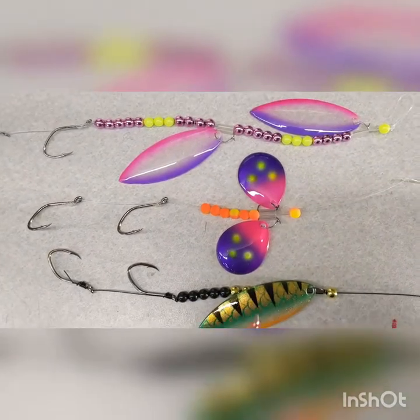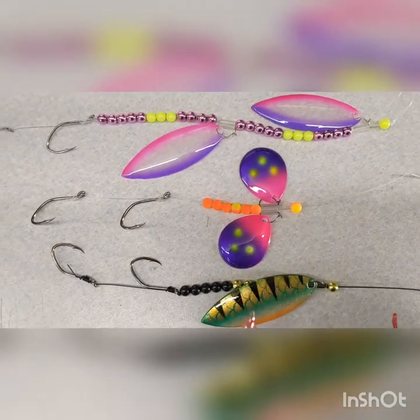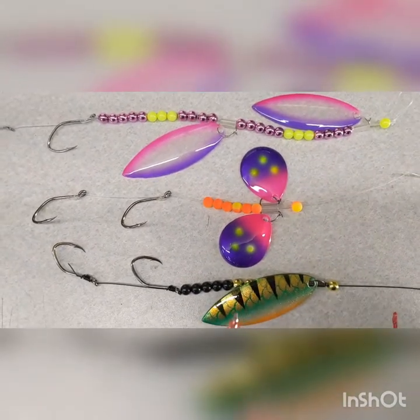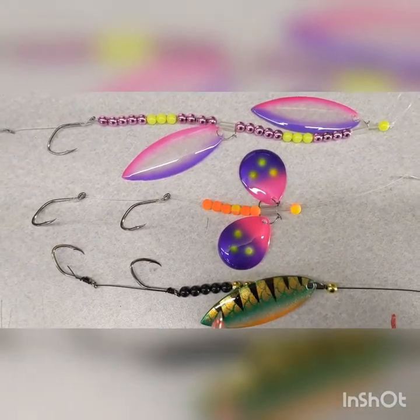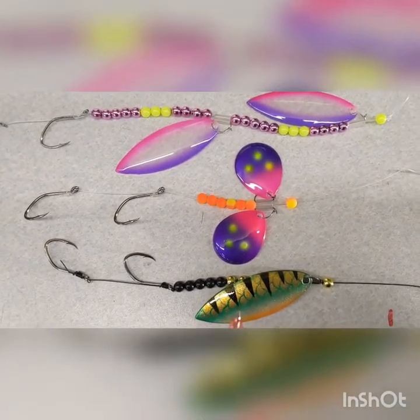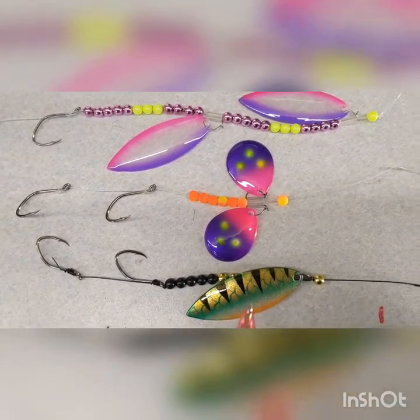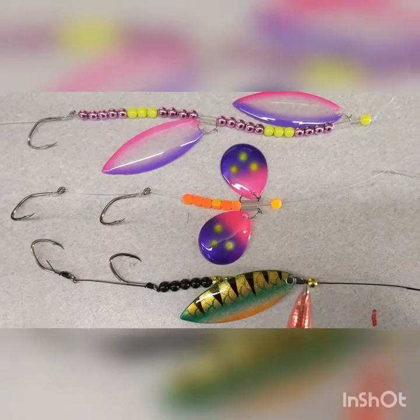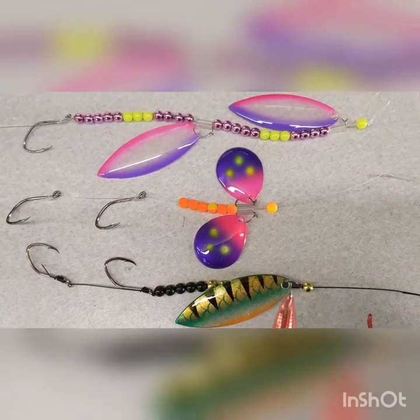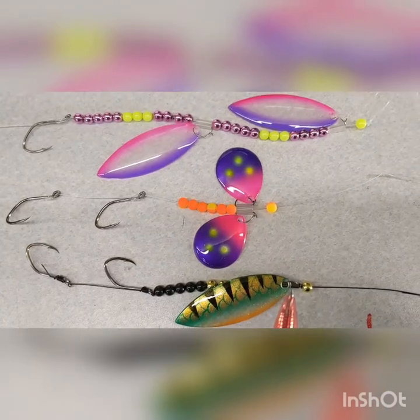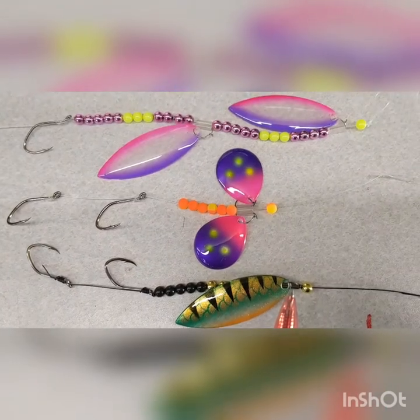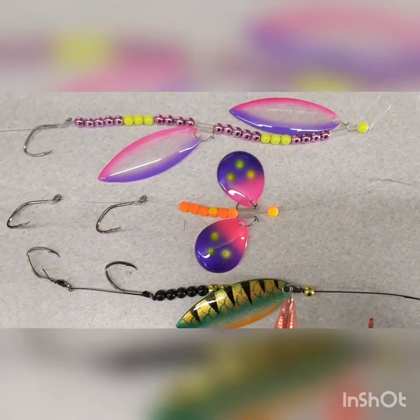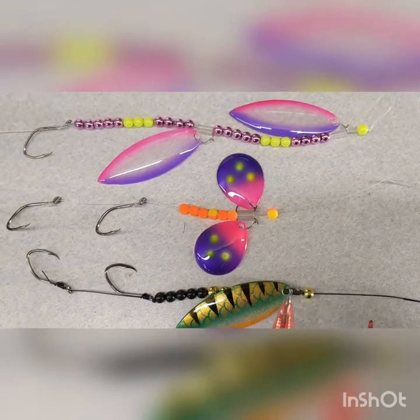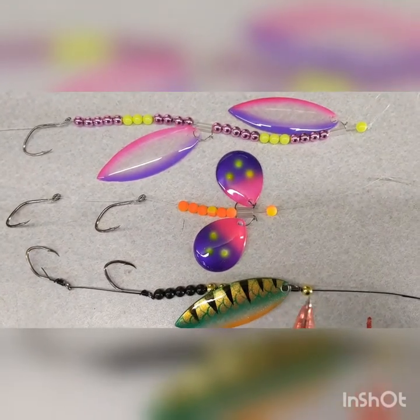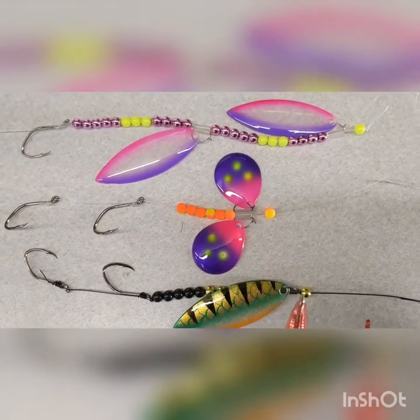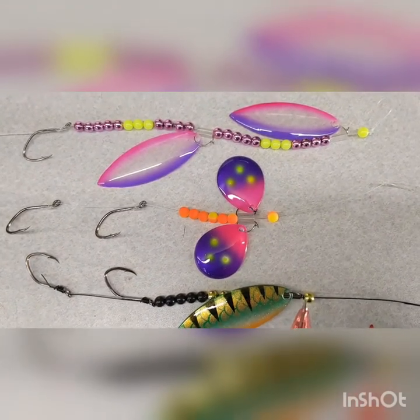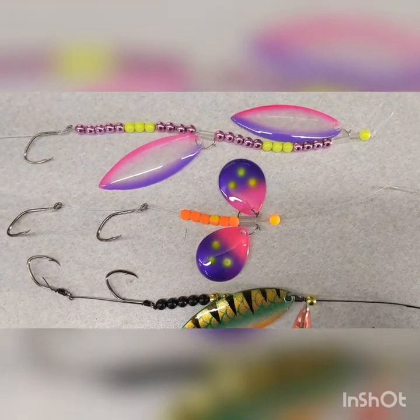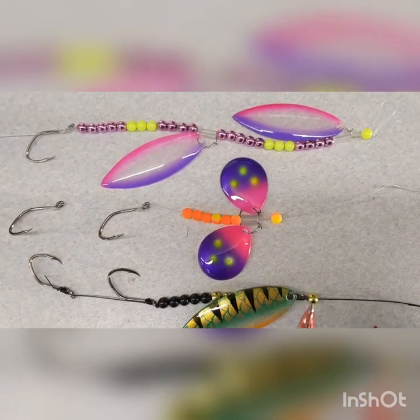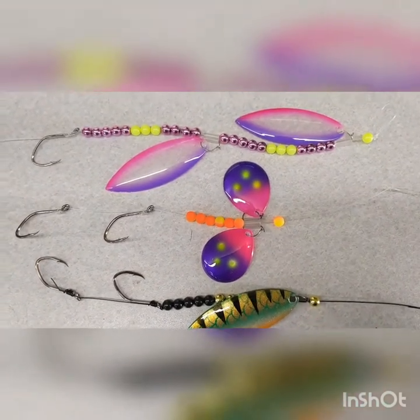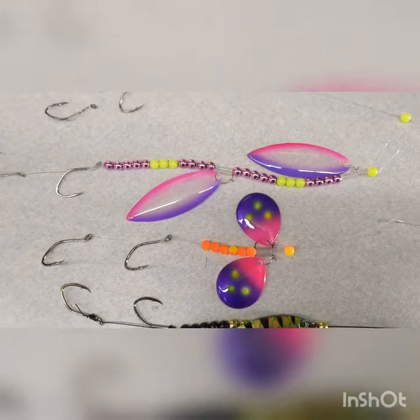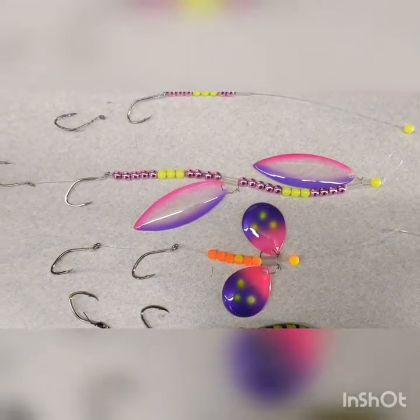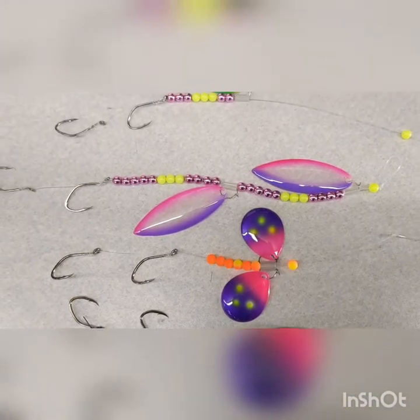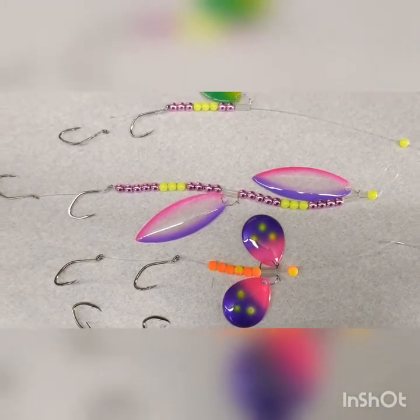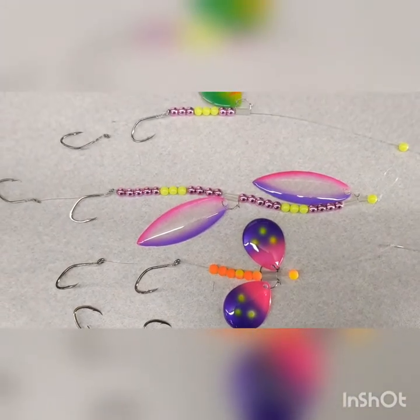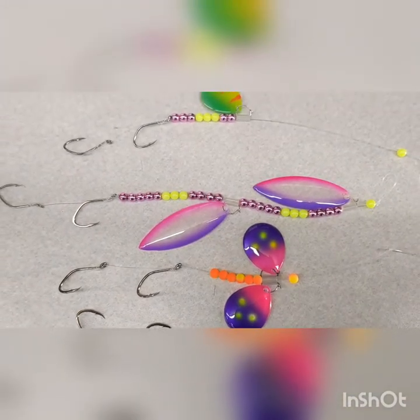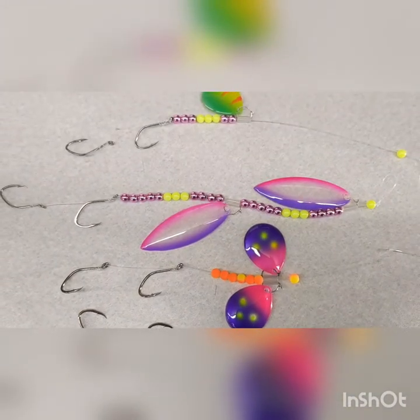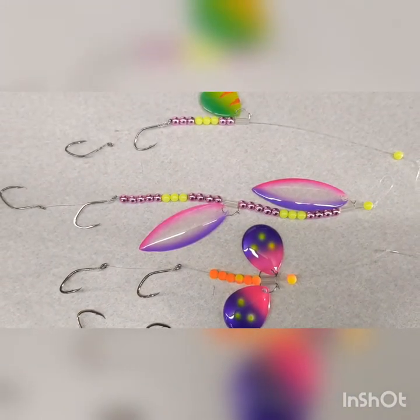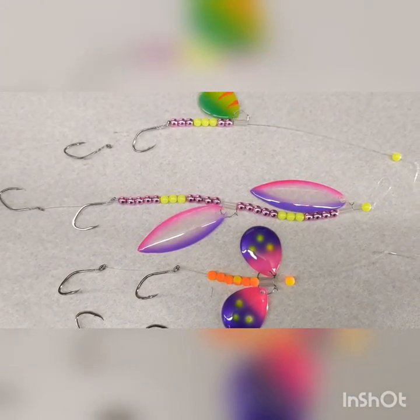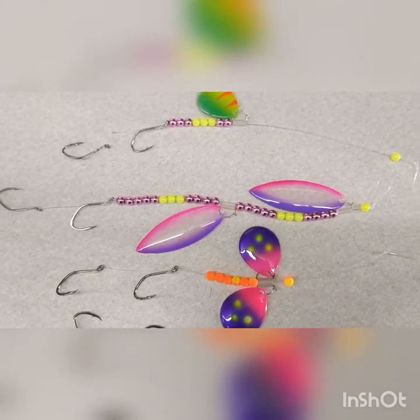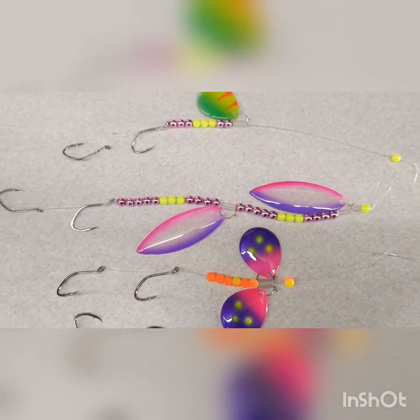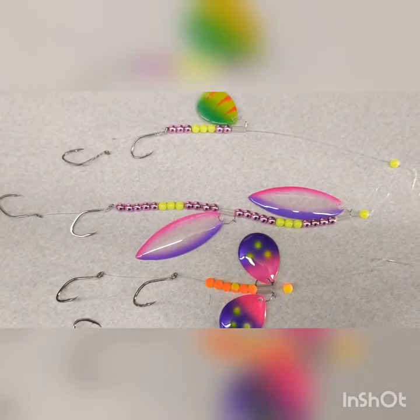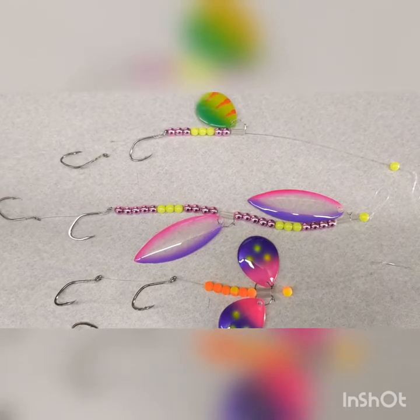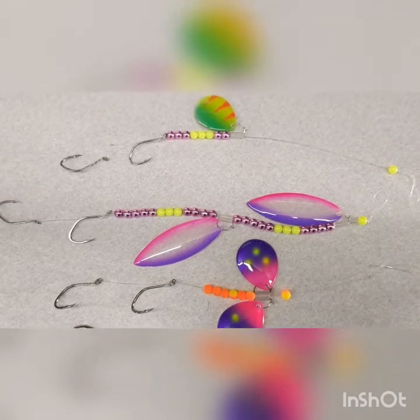And here is a single wire blade with our wire clevis on it, and again a bead at the top. If you have any questions, give us an email or give us a call — we'd be happy to answer them for you. Good fishing, tight lines.